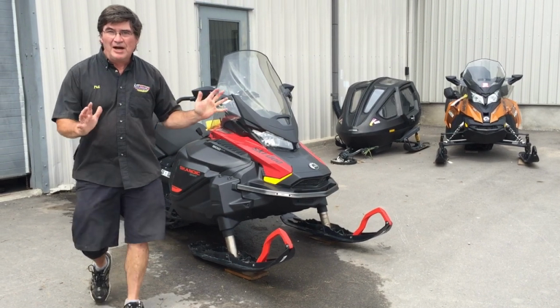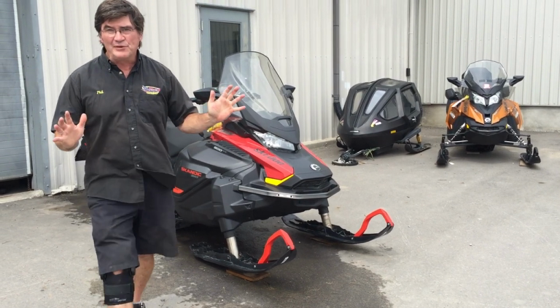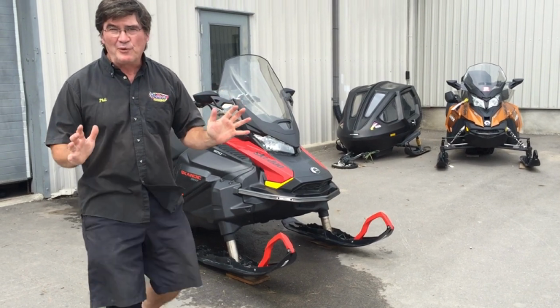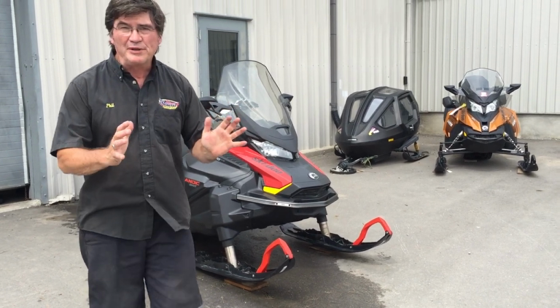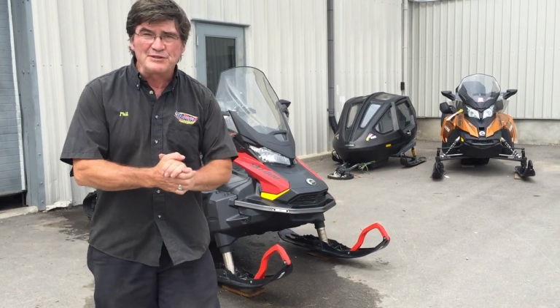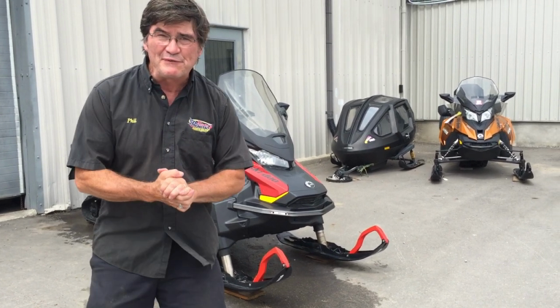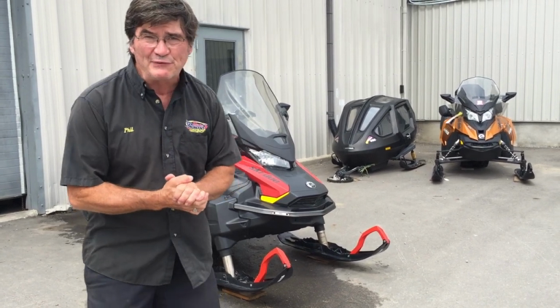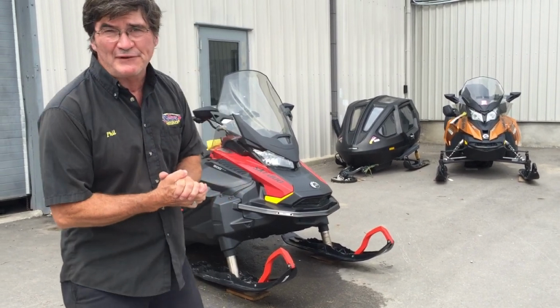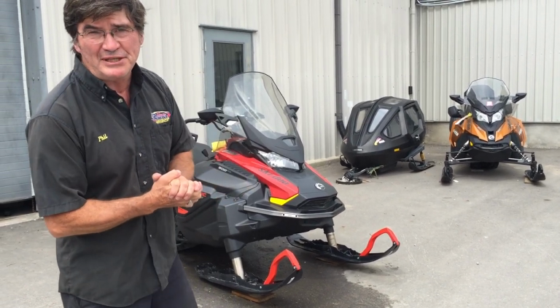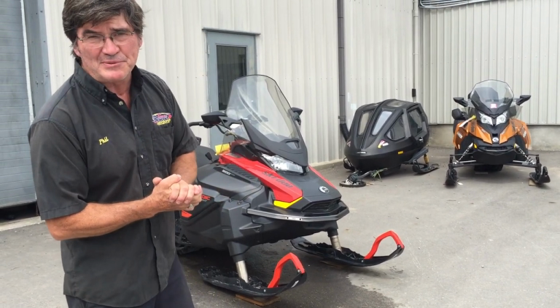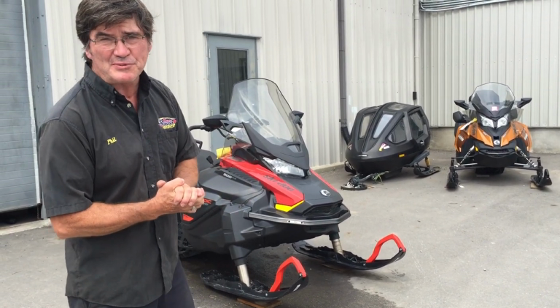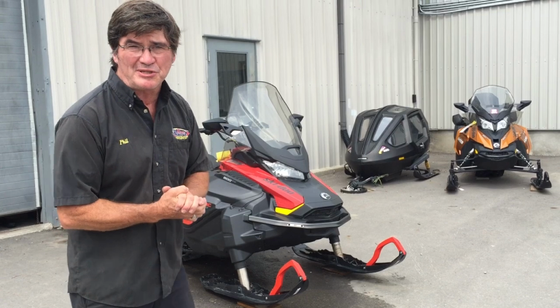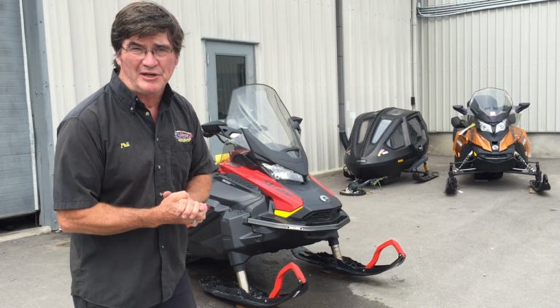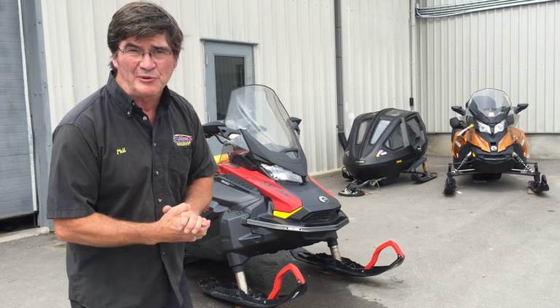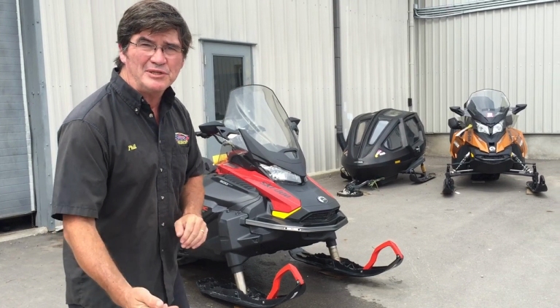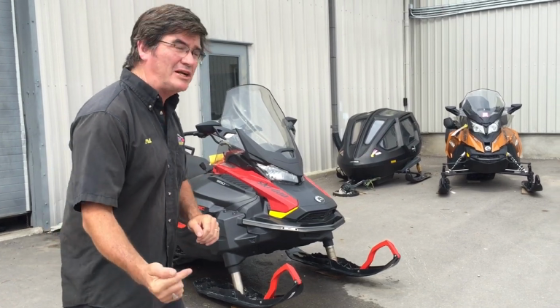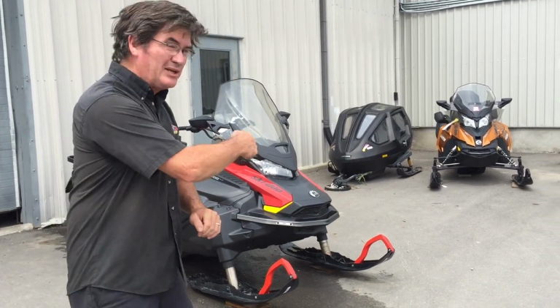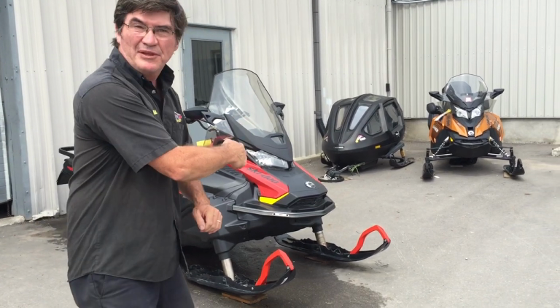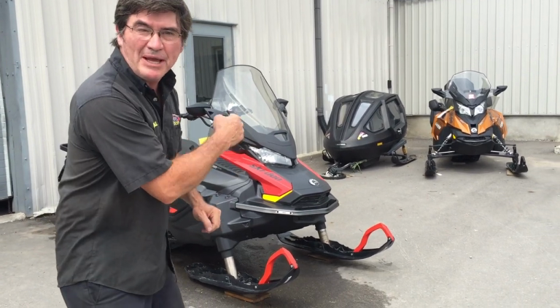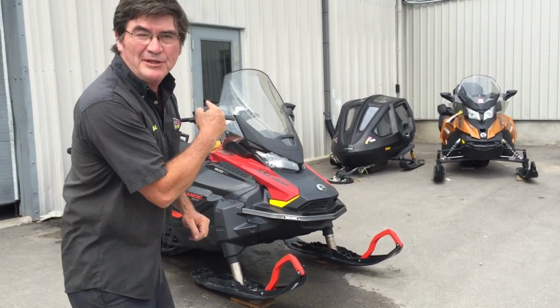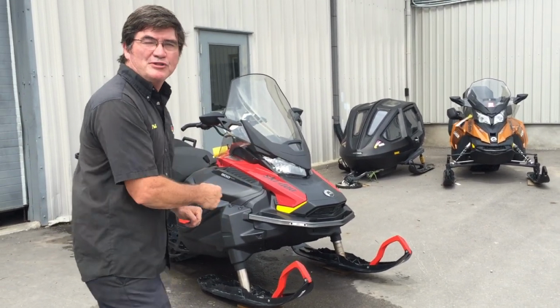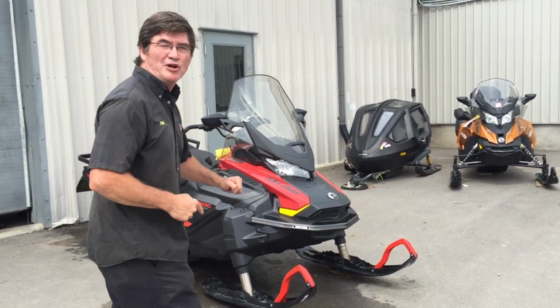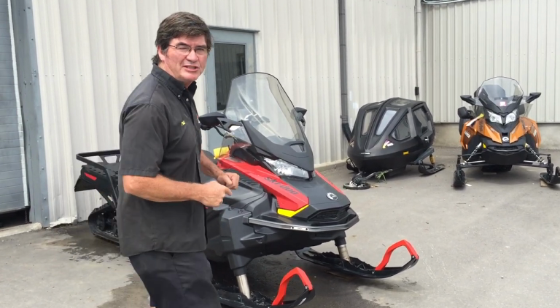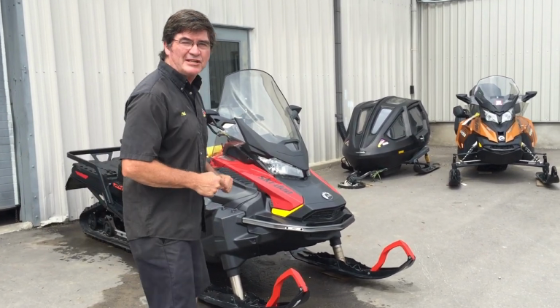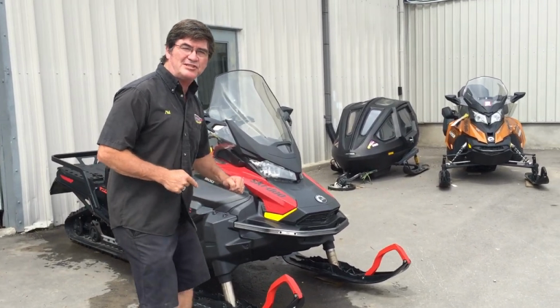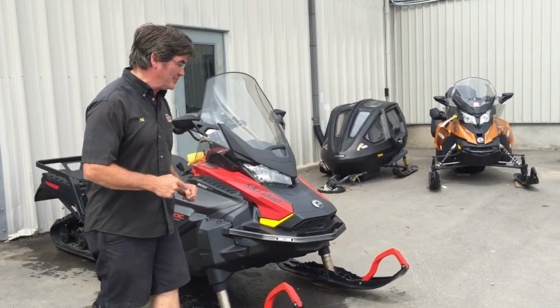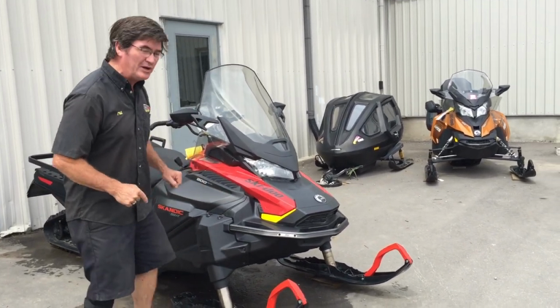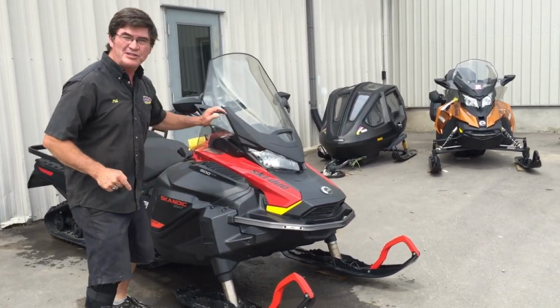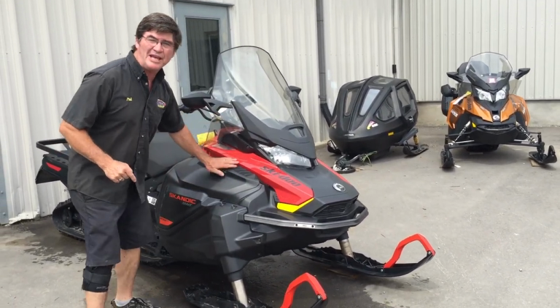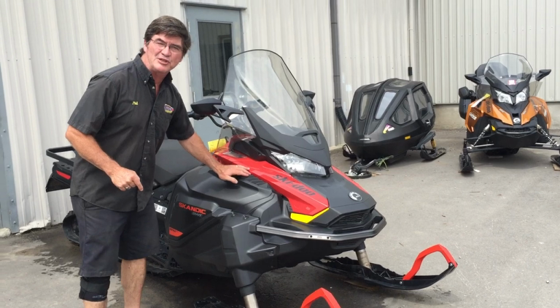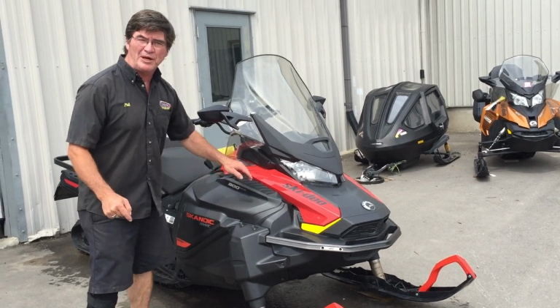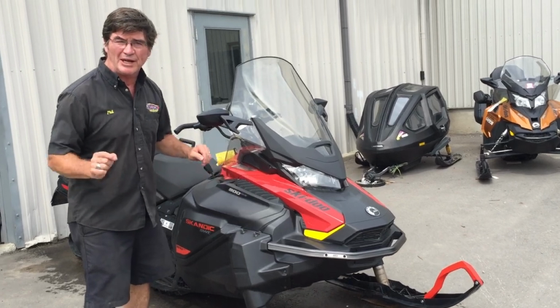Hi everyone! Welcome to Phil's Fun Fact Friday from Team Vincent Motorsports in Naira, Ontario. What are we talking about? This baby — the ultimate cottage access snowmobile, the Scannic super wide track.